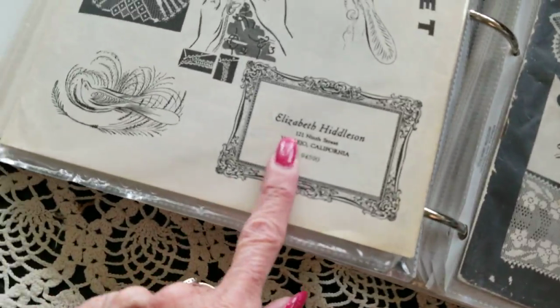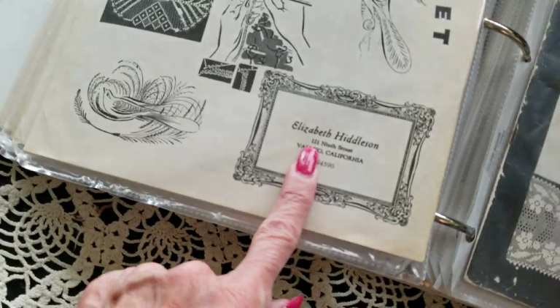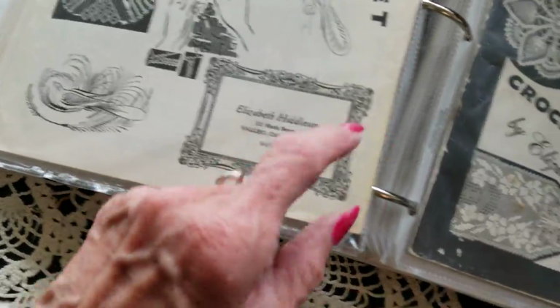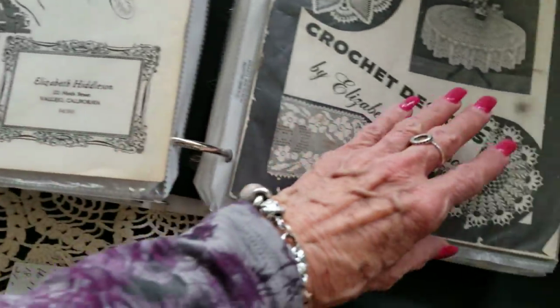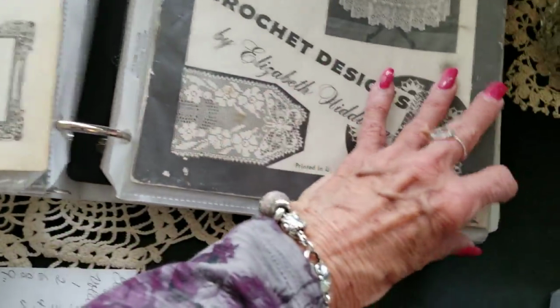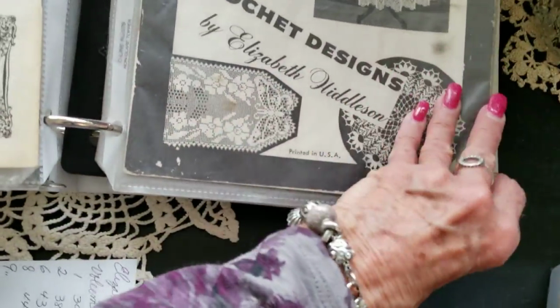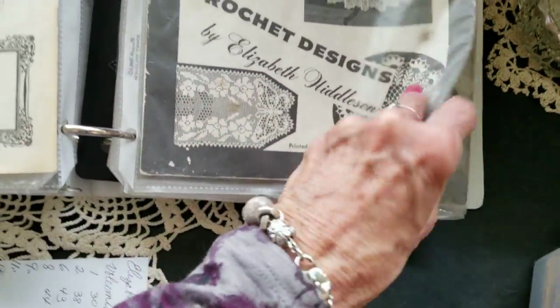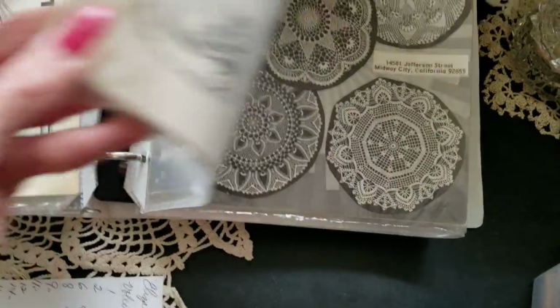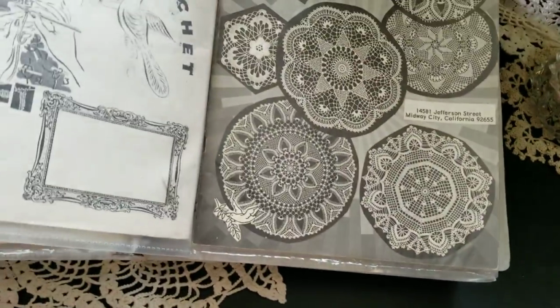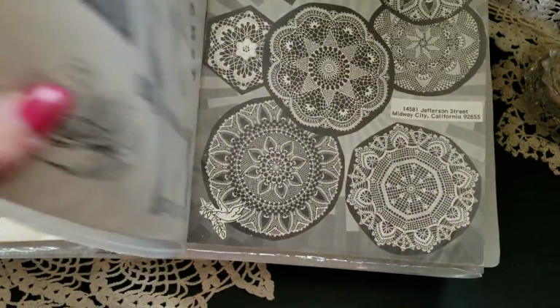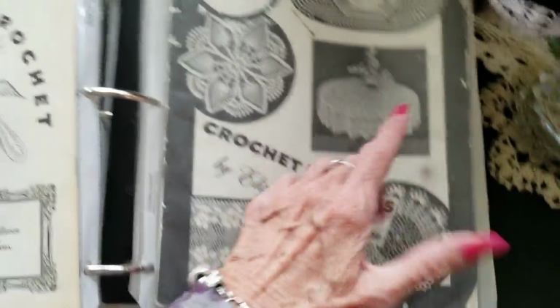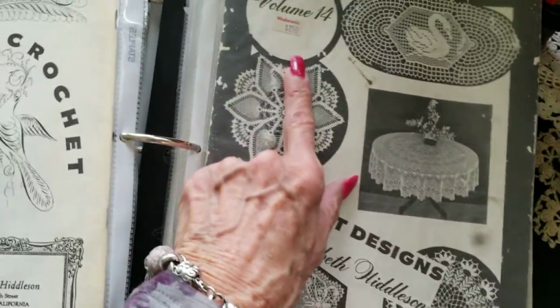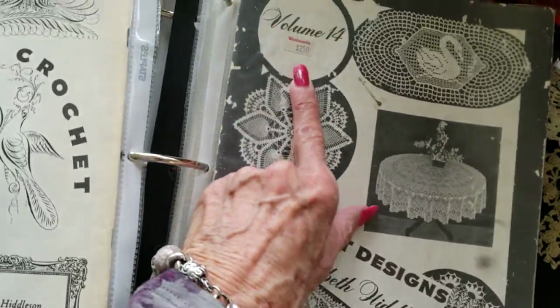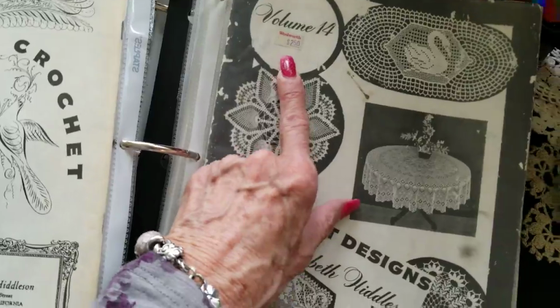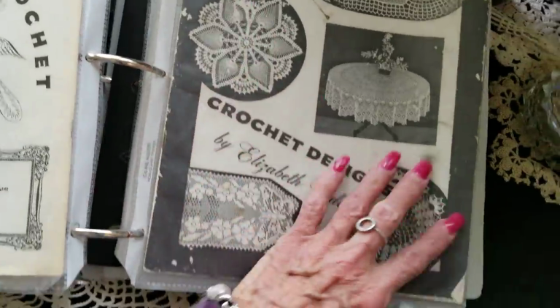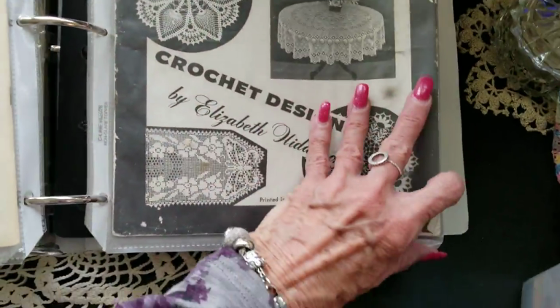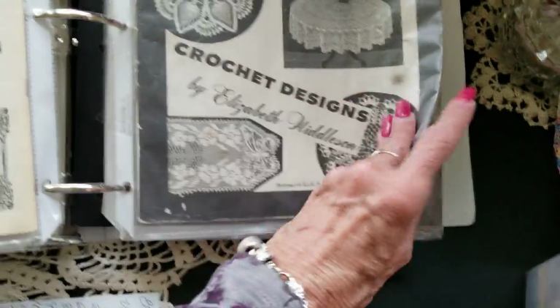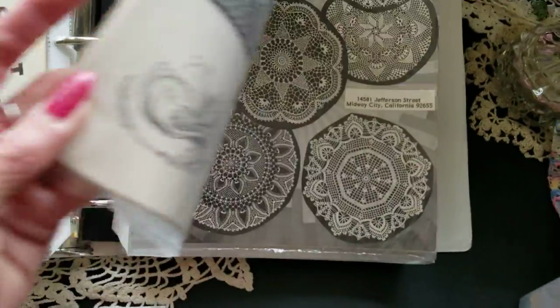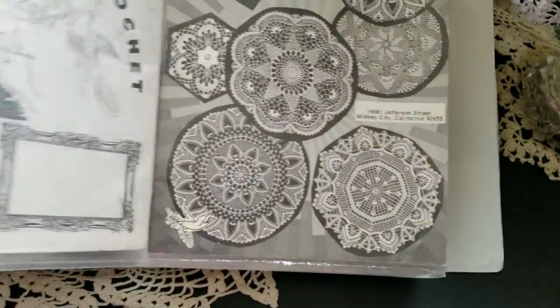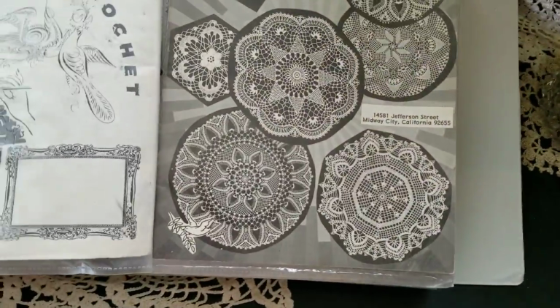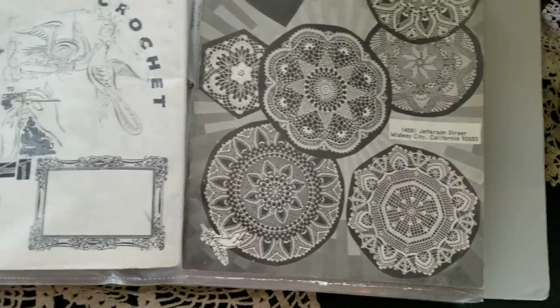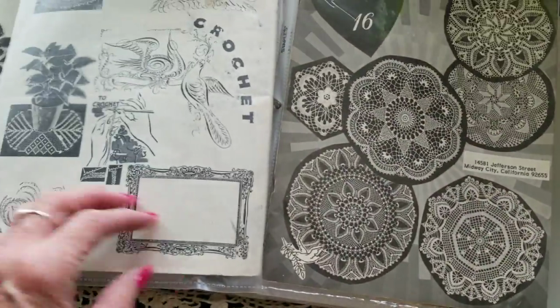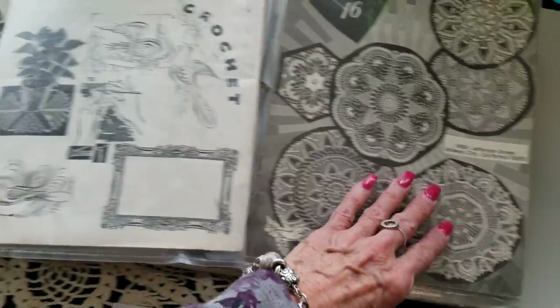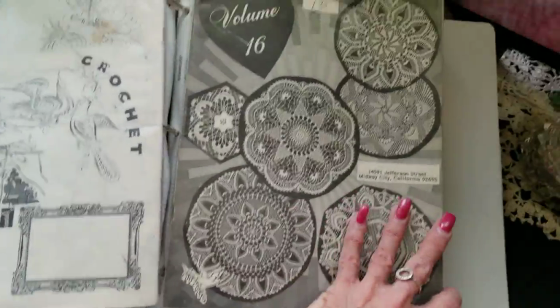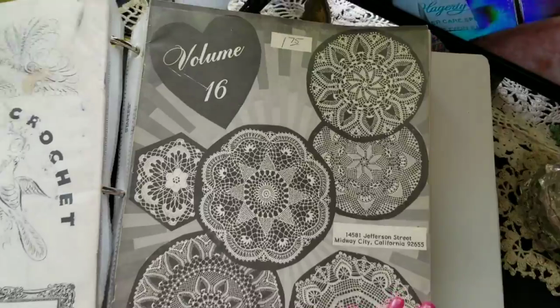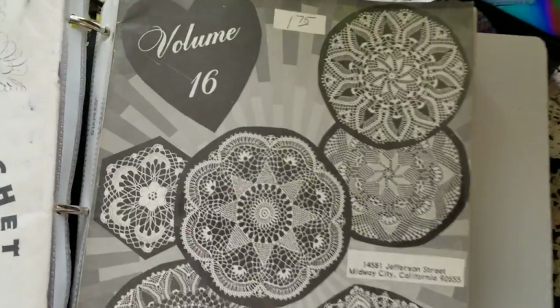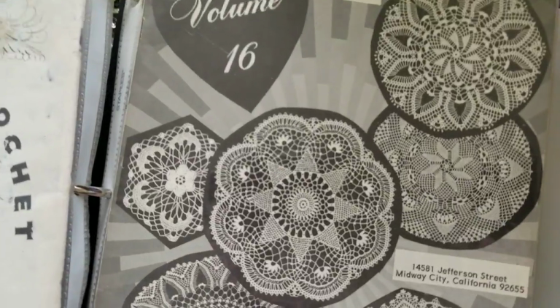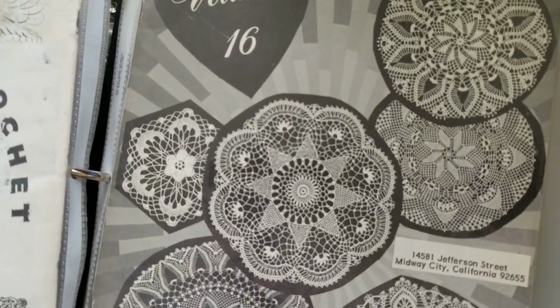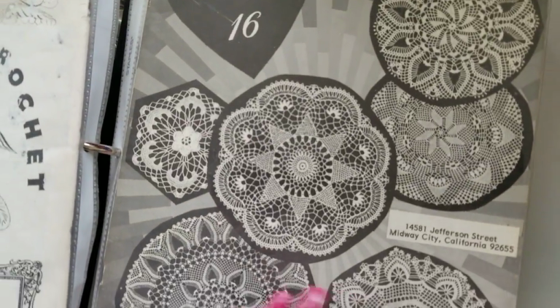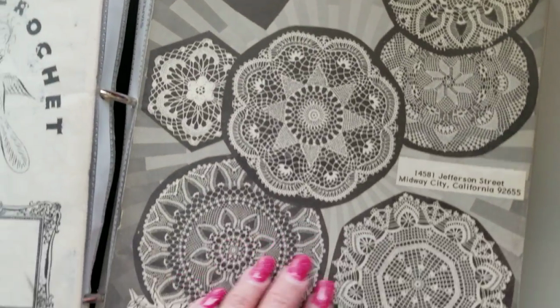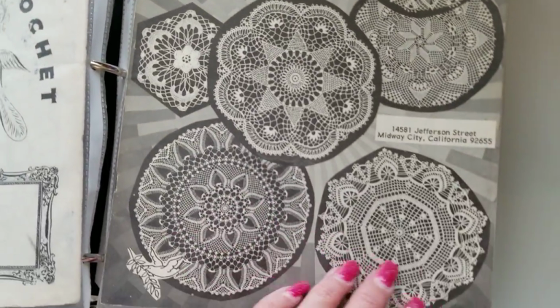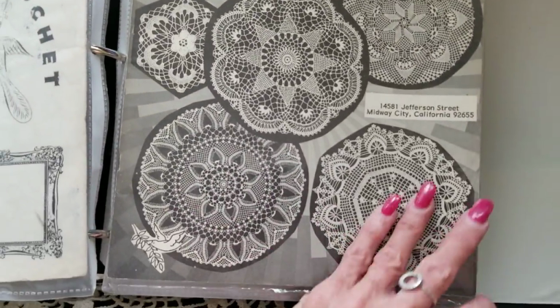Vallejo, California — that's where she was from. You could get these at Woolworths for $2.50 at one time. But her patterns always look so neat.